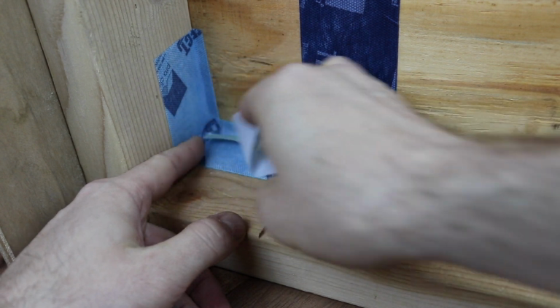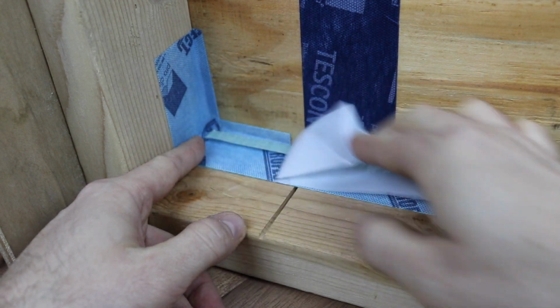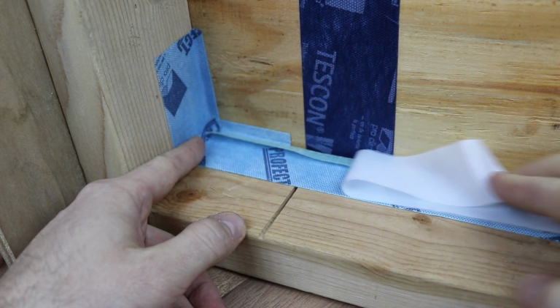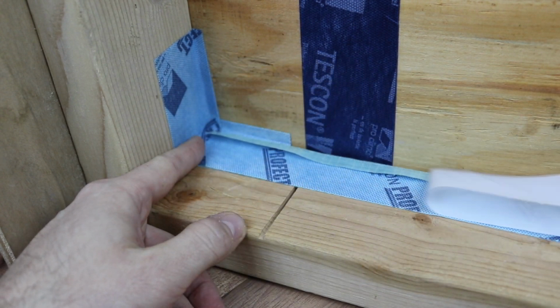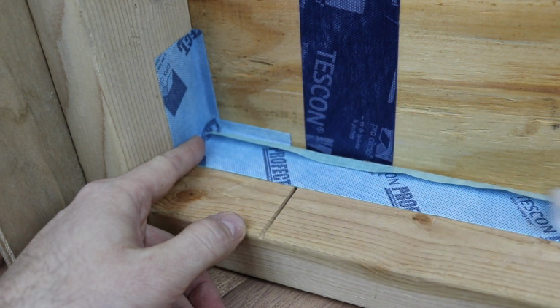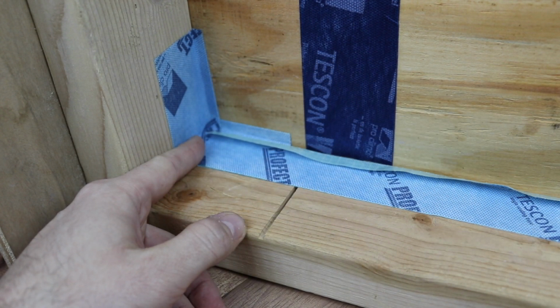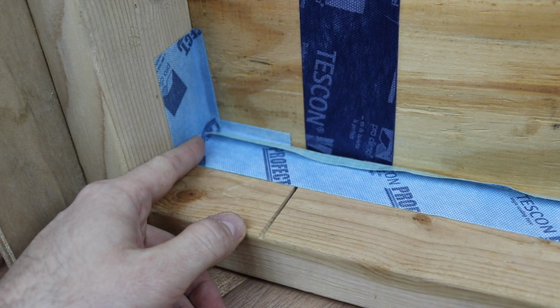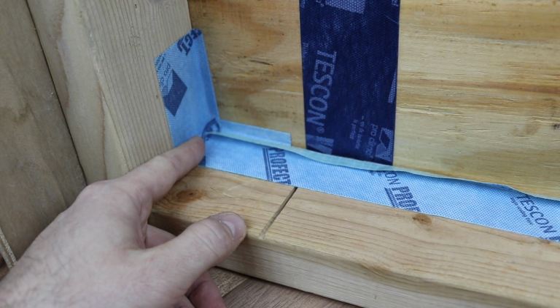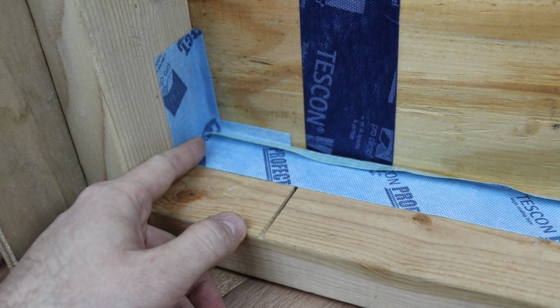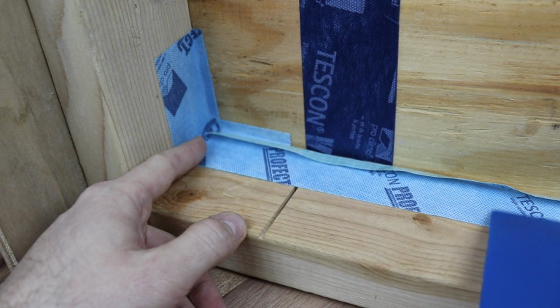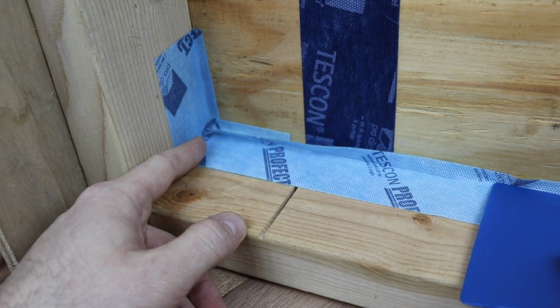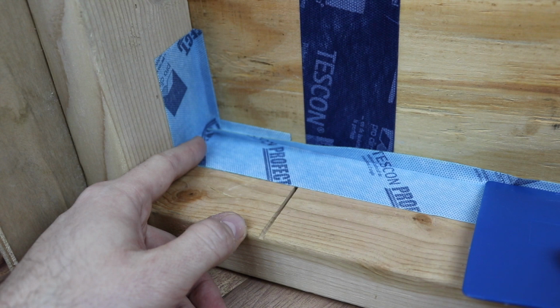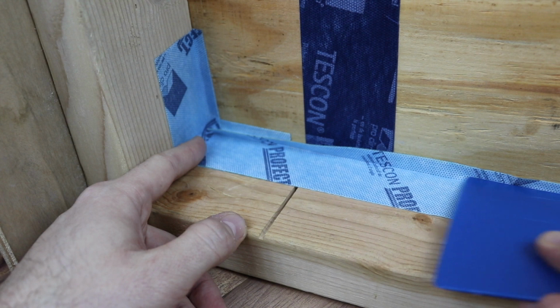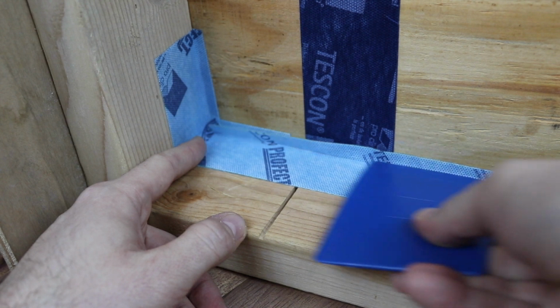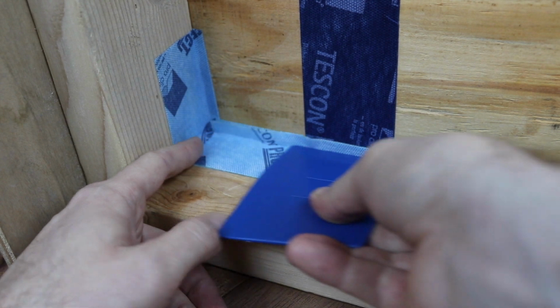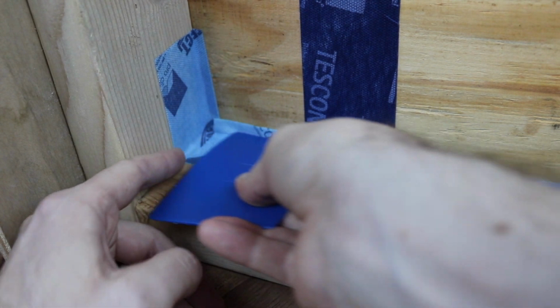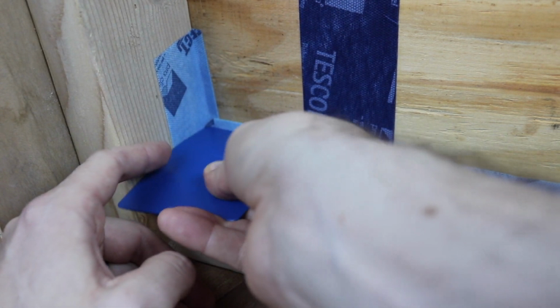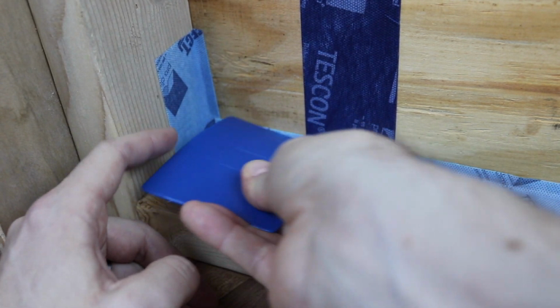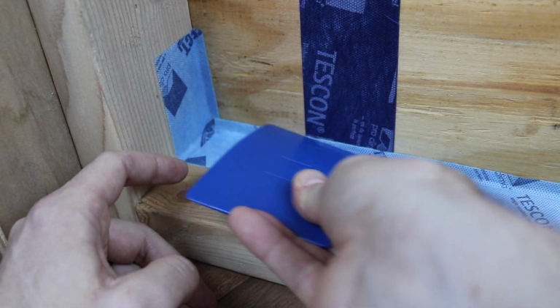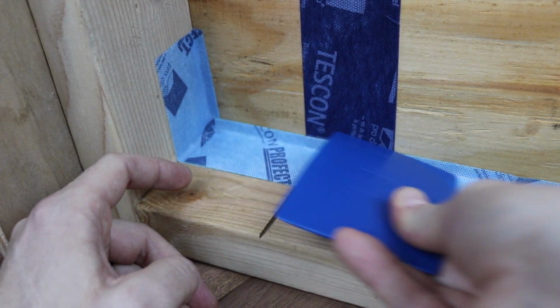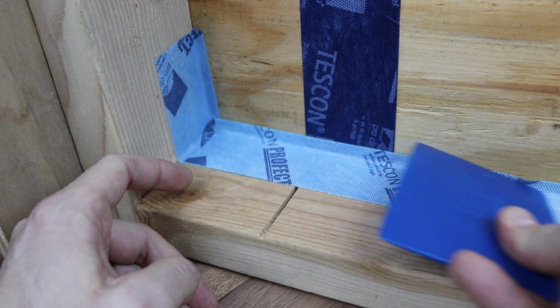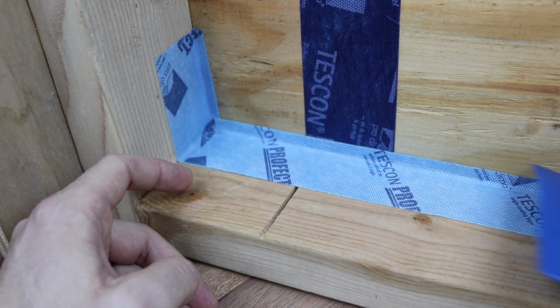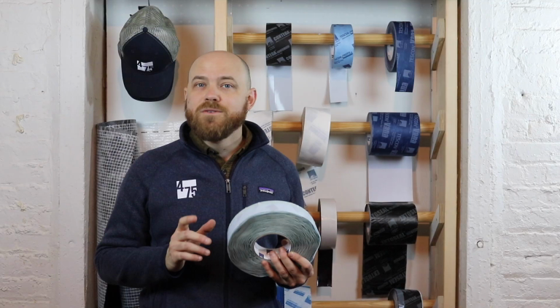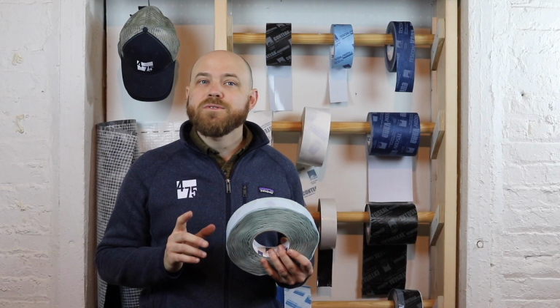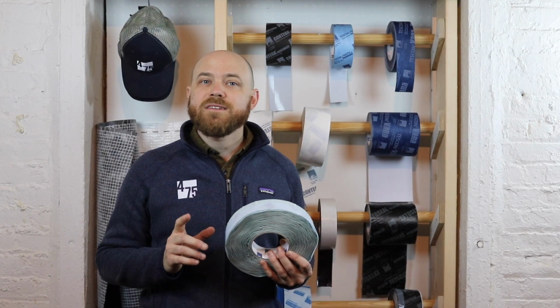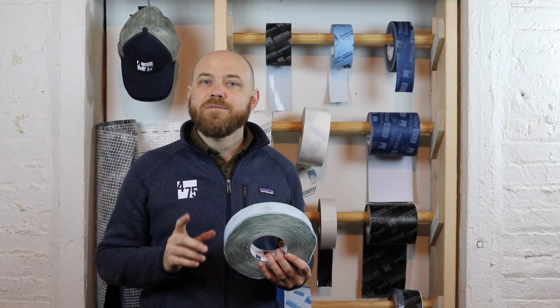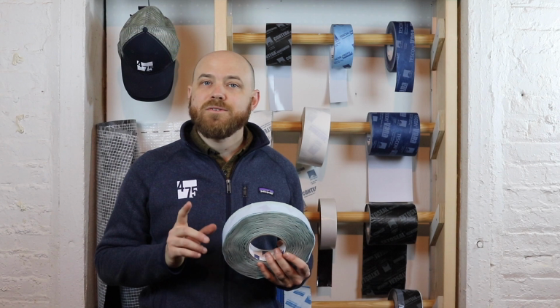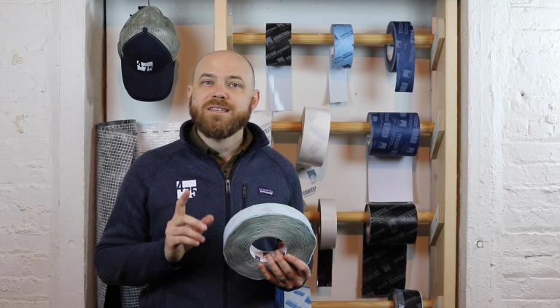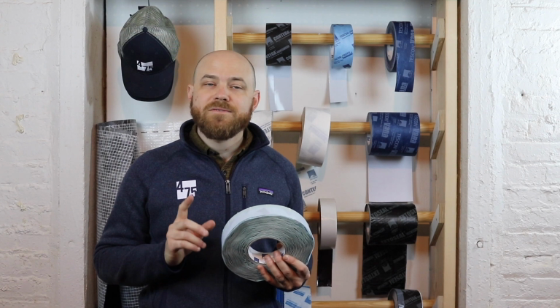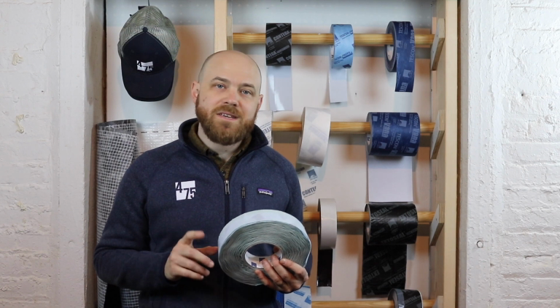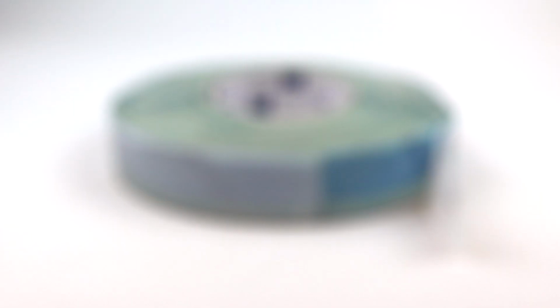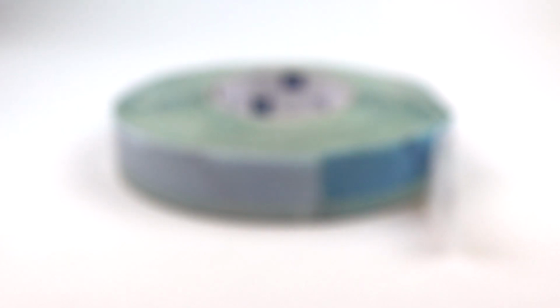Using Tuscon Profect as part of the complete Proclima airtightness system is backed by a 10-year comprehensive warranty. It's a window and door sealing tape for those with a need for speed.